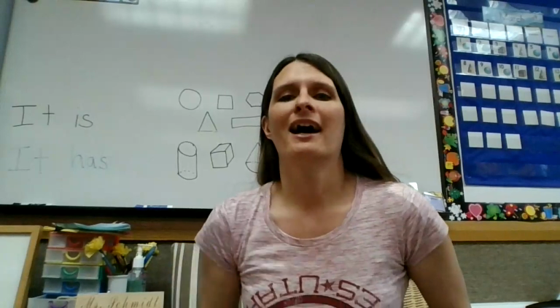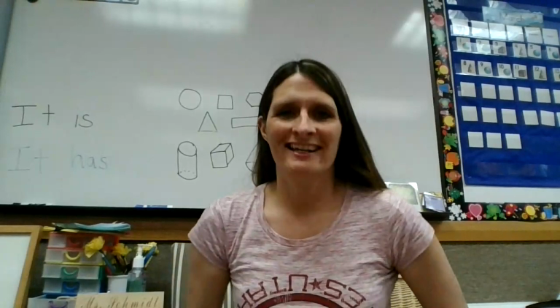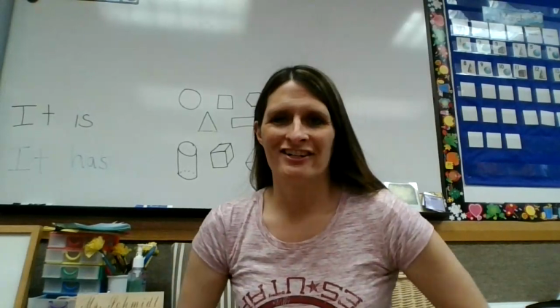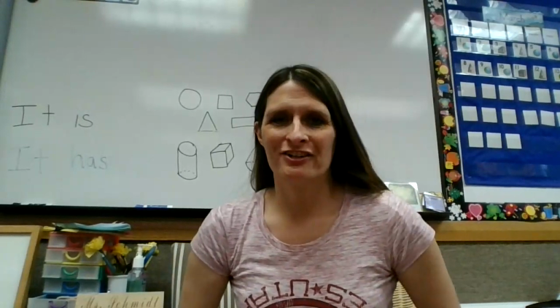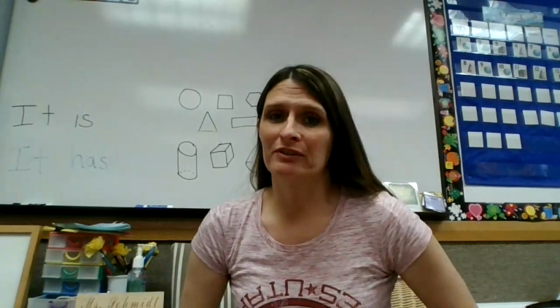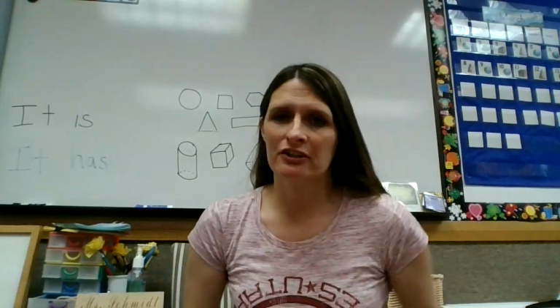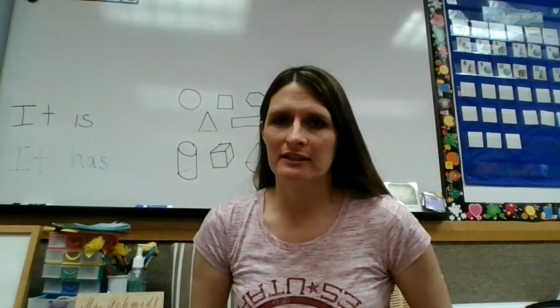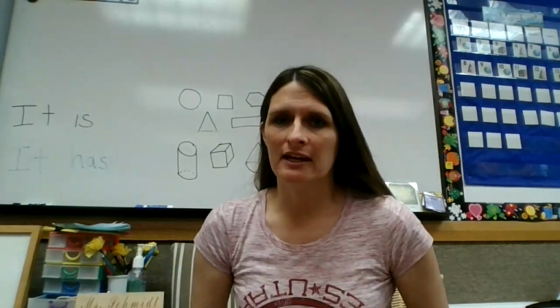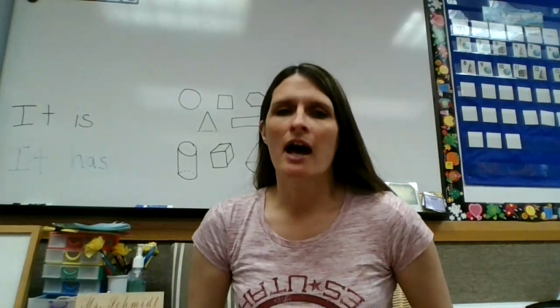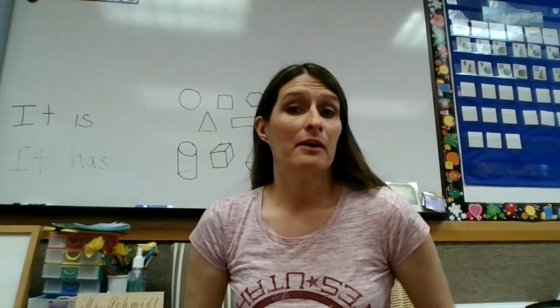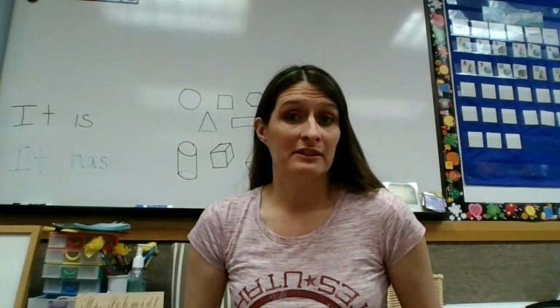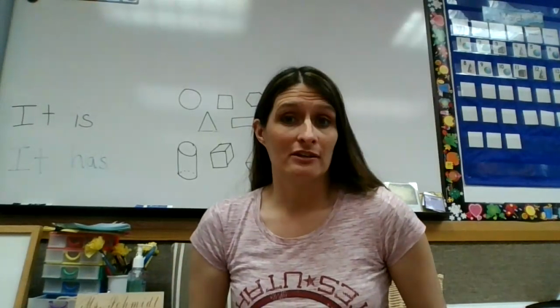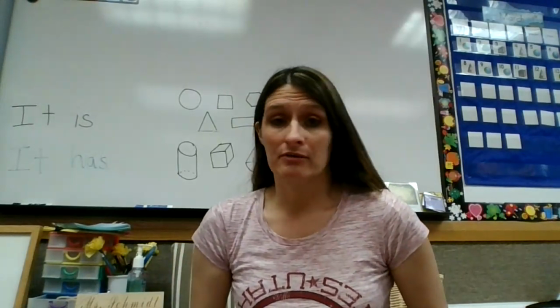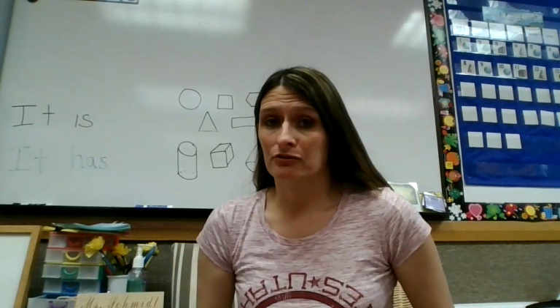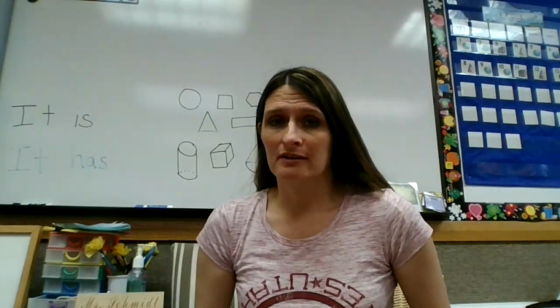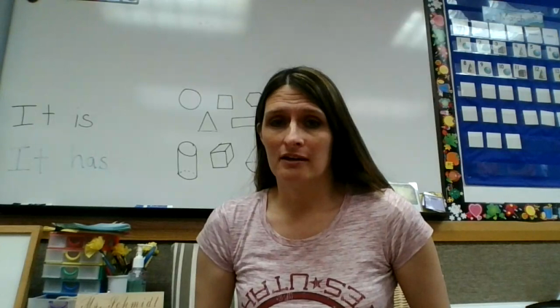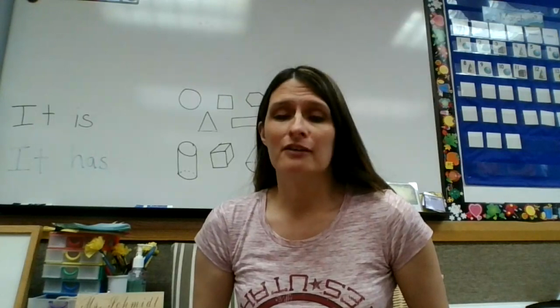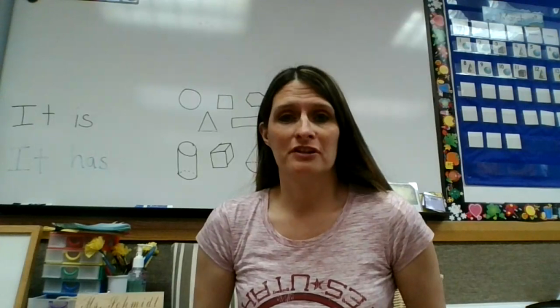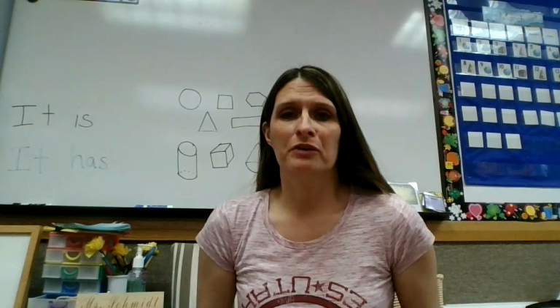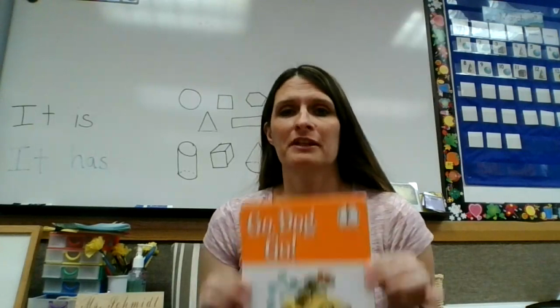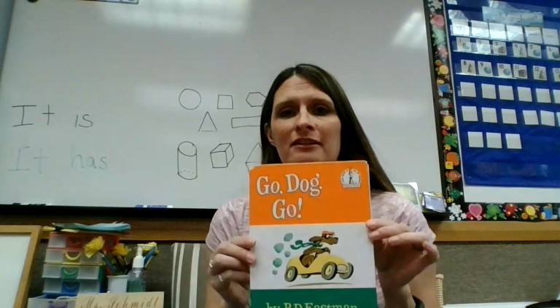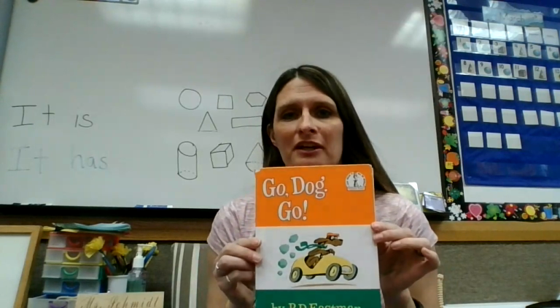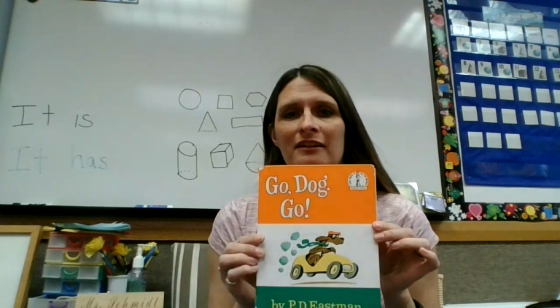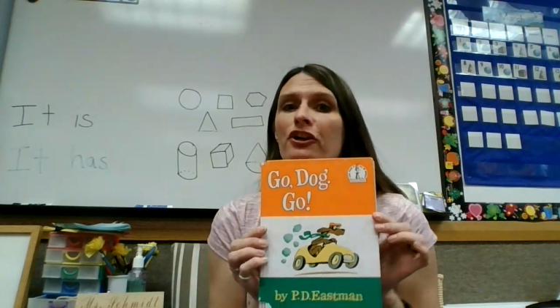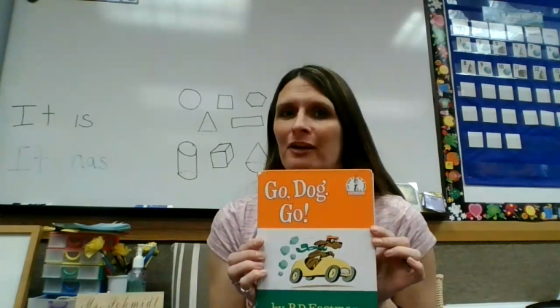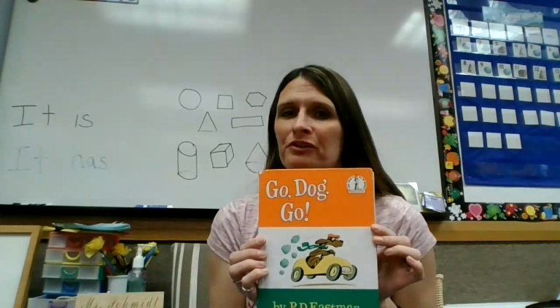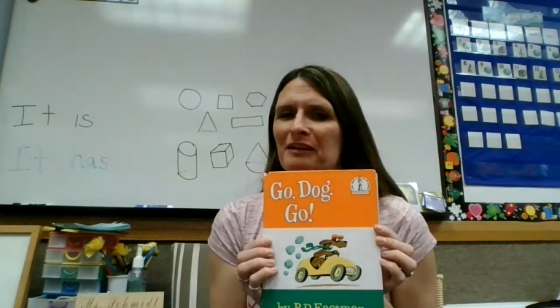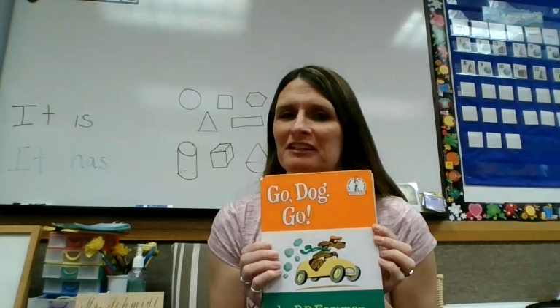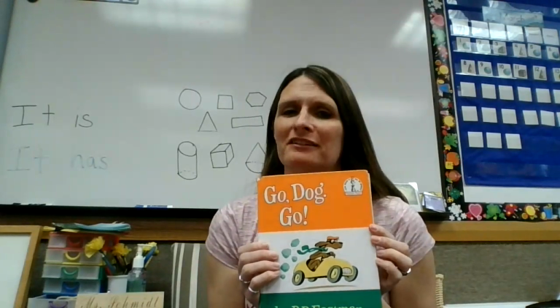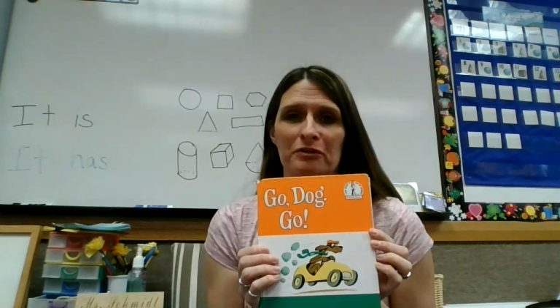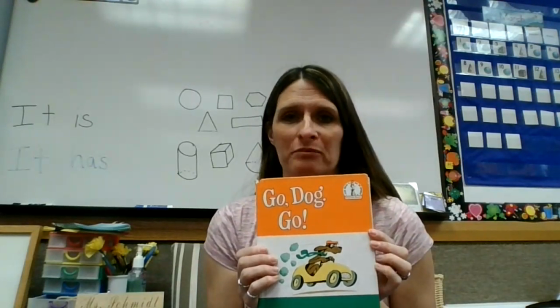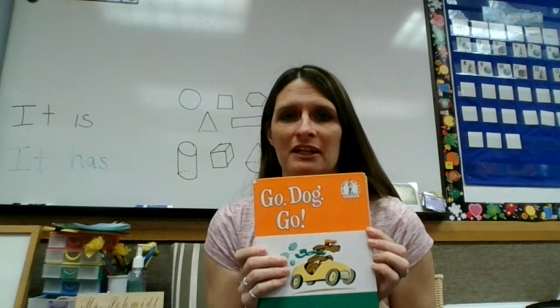Hi again kindergarteners. We're going to read another story today. It was suggested that I read a story about a dog, so today we're going to read this story. And one of the reasons I picked it is because you can help me read it.